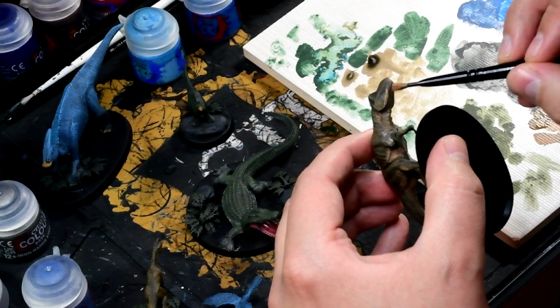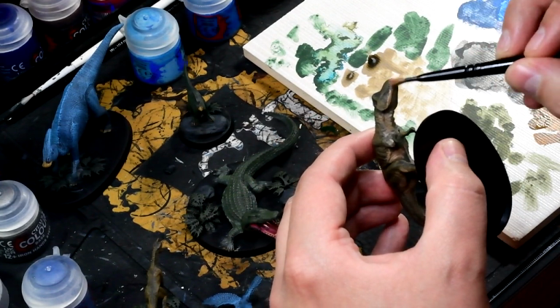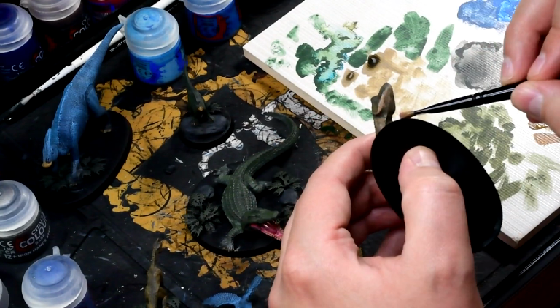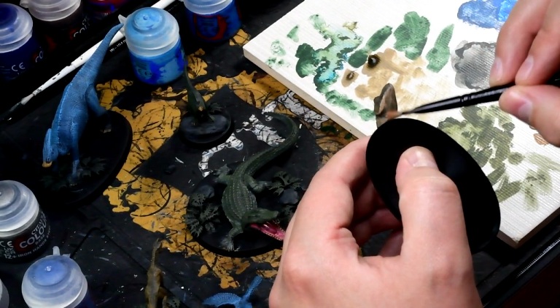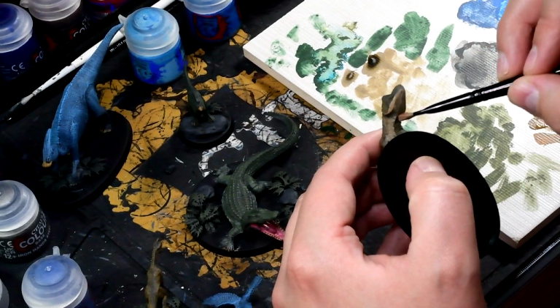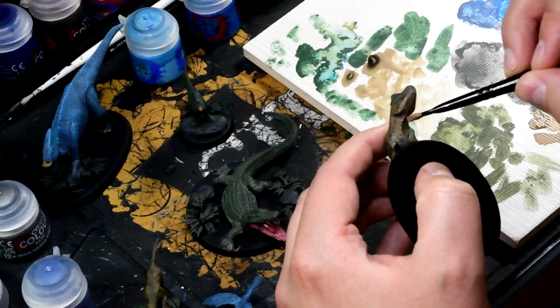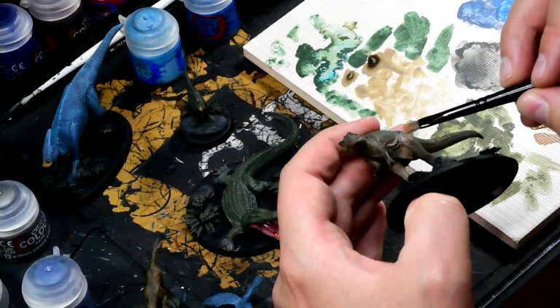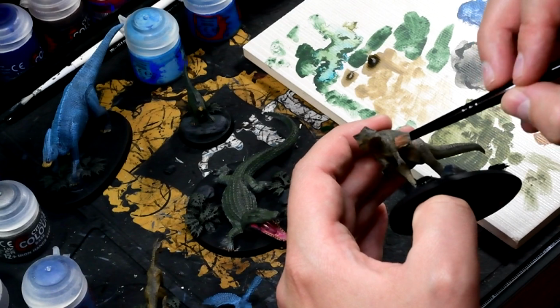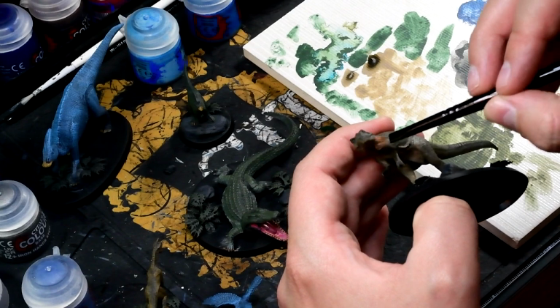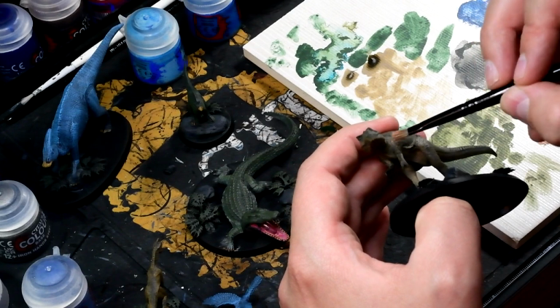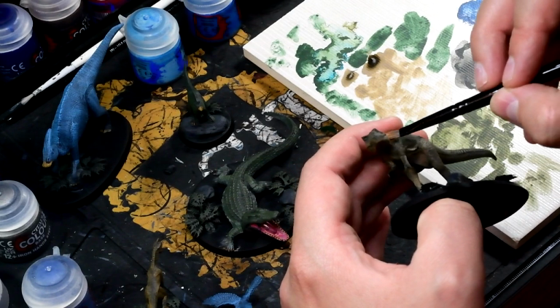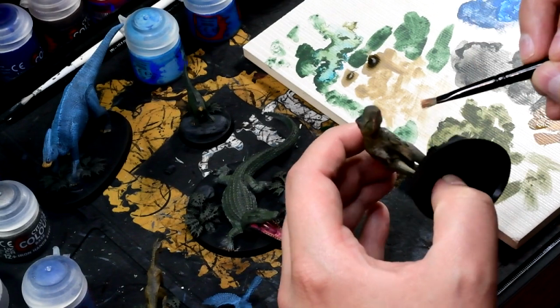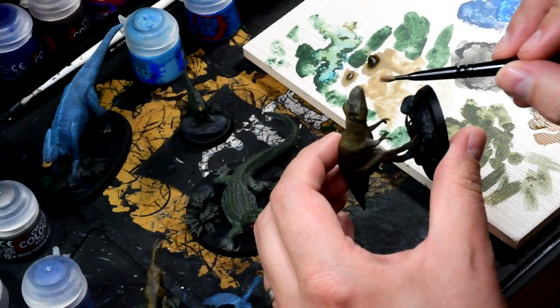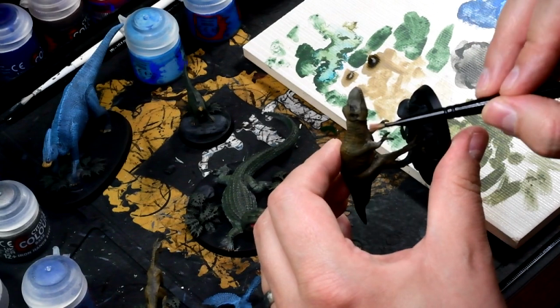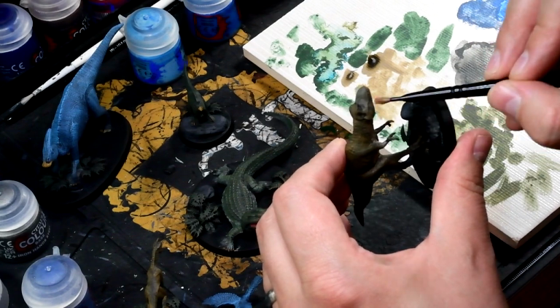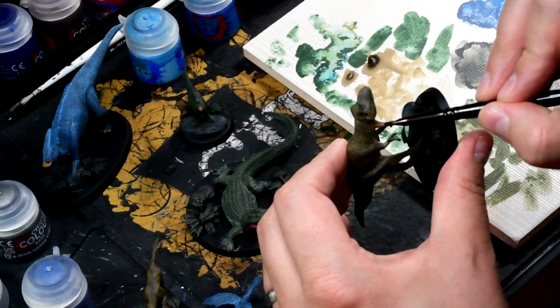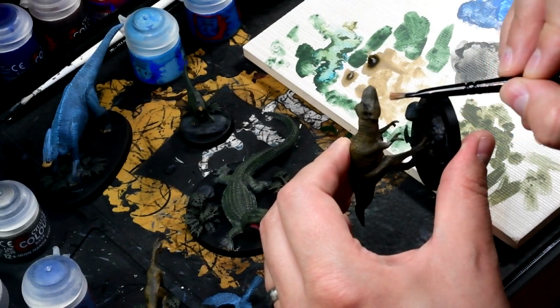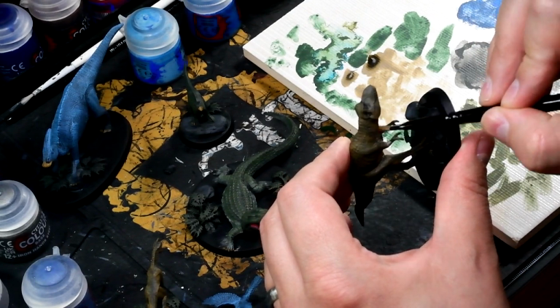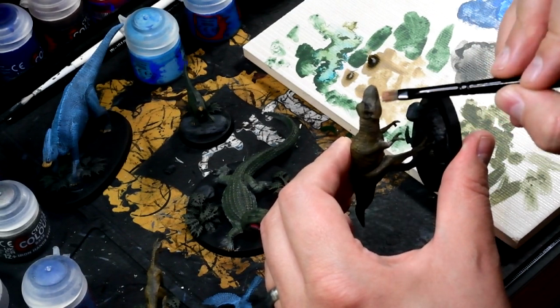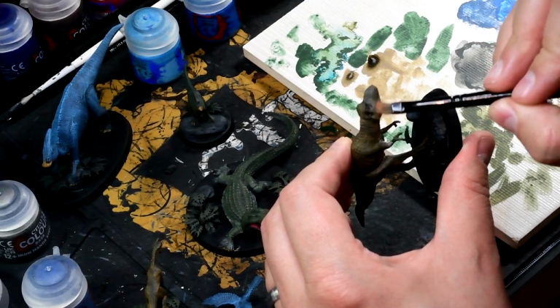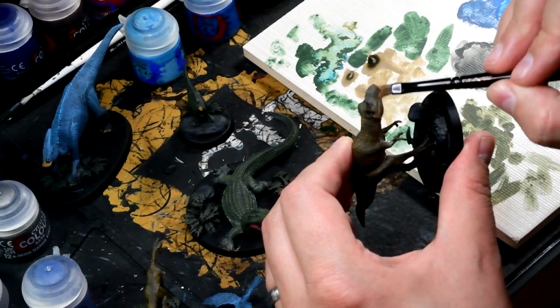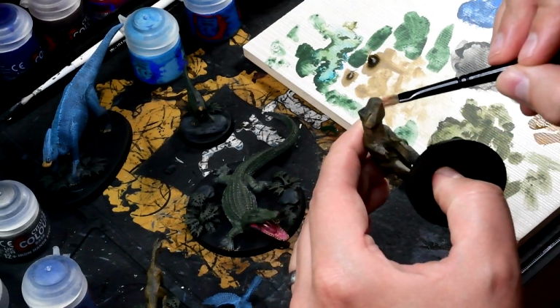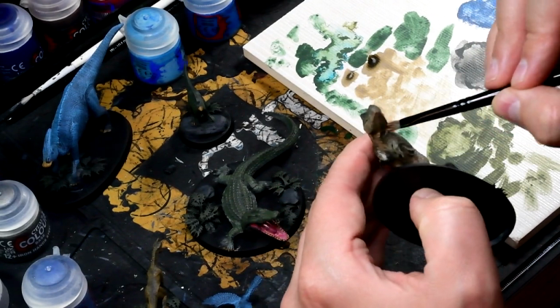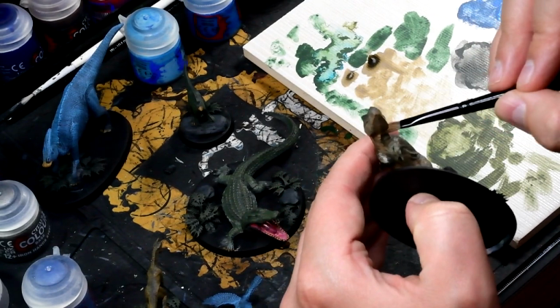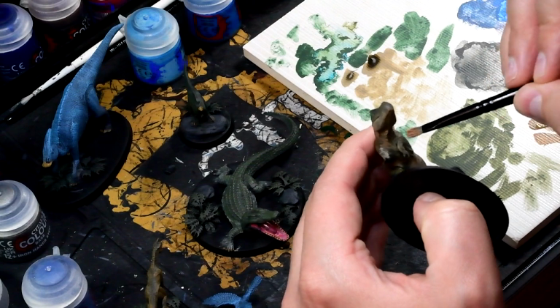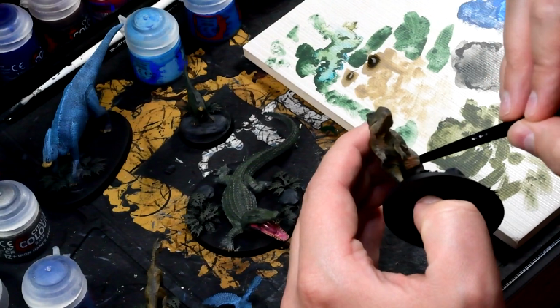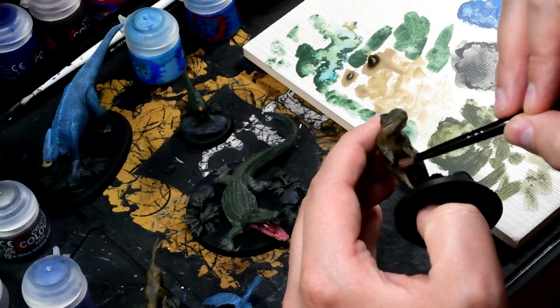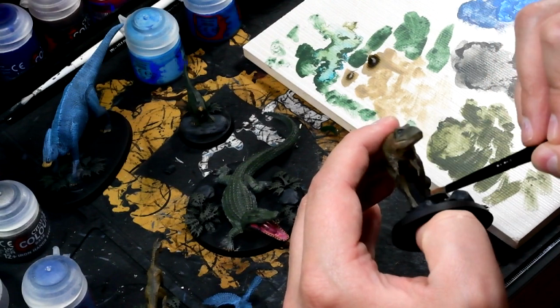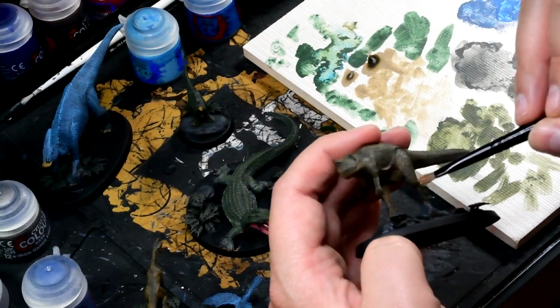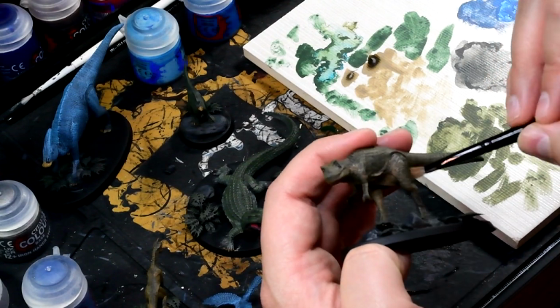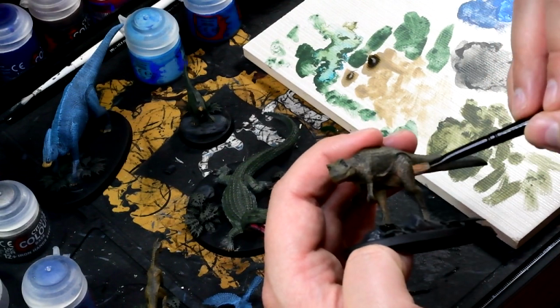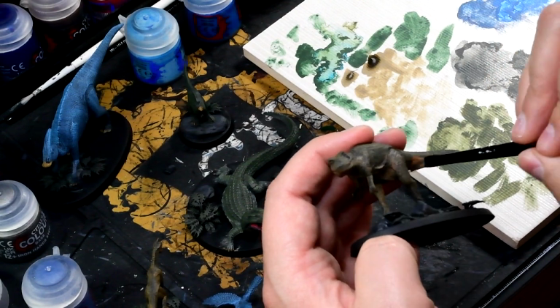Dry brushing is a great technique for doing this. All in all, to get all of these assembled and painted it probably took me about five hours — far quicker than actually making these videos.